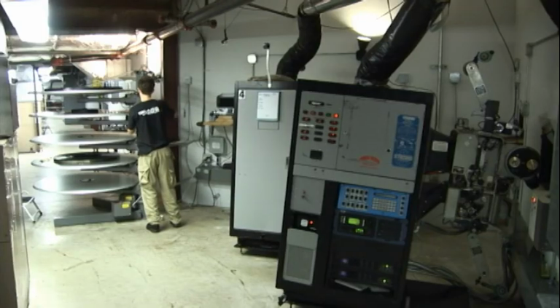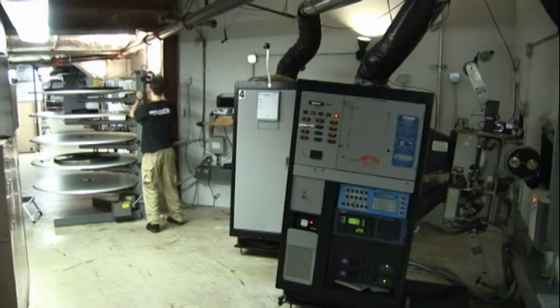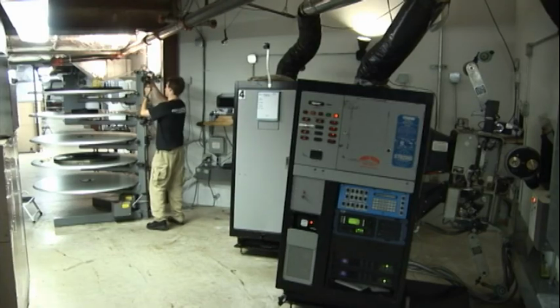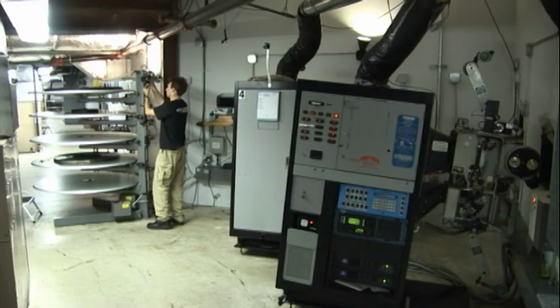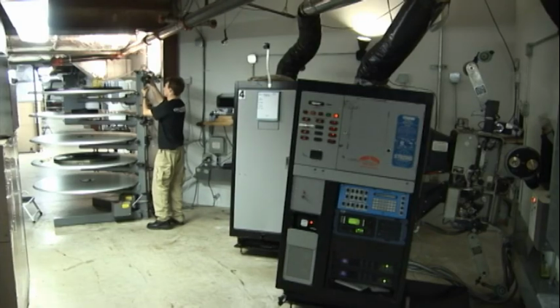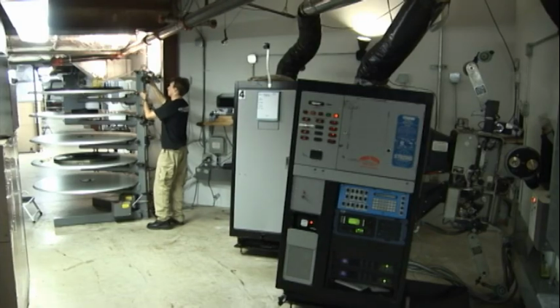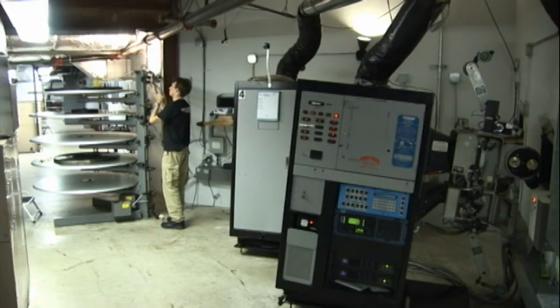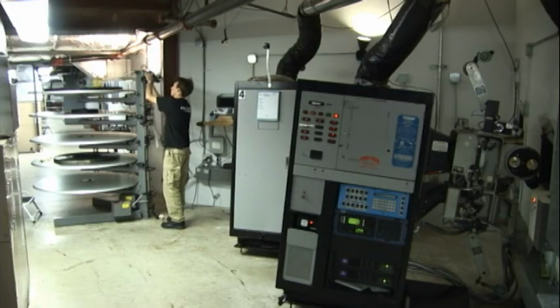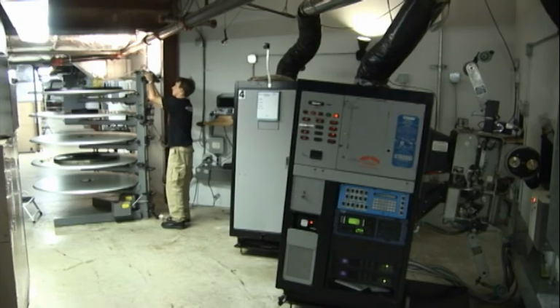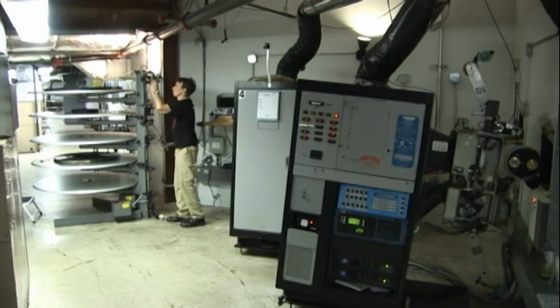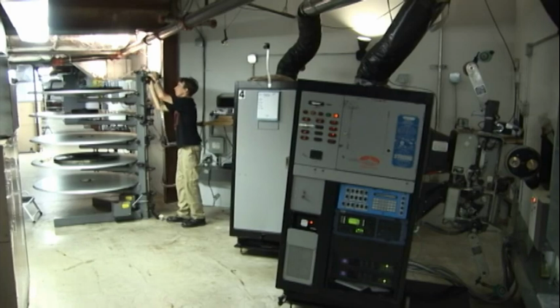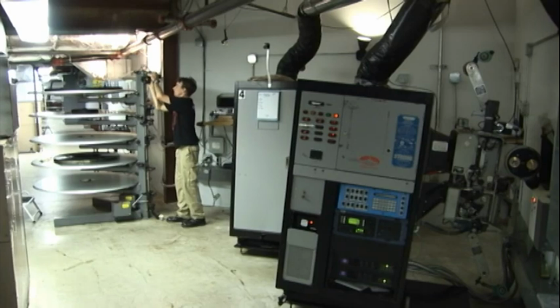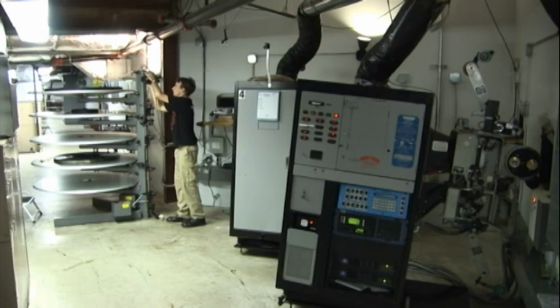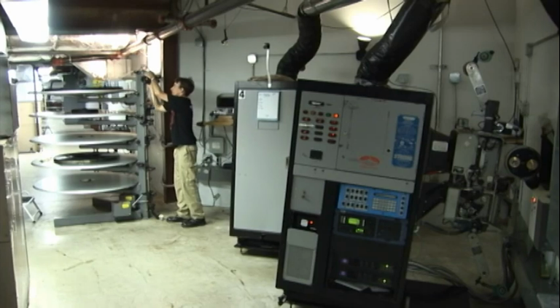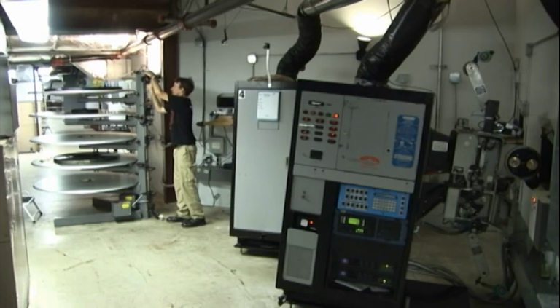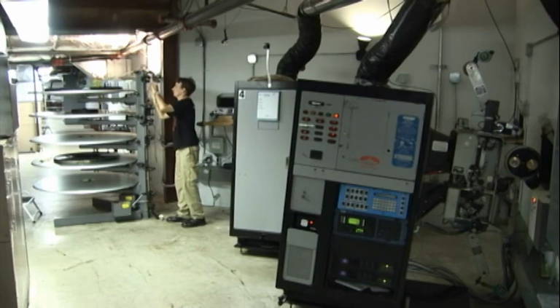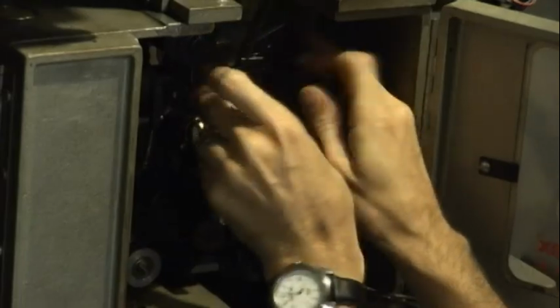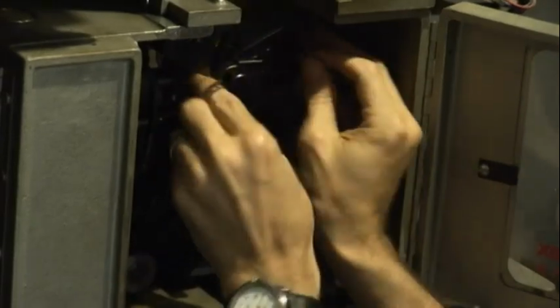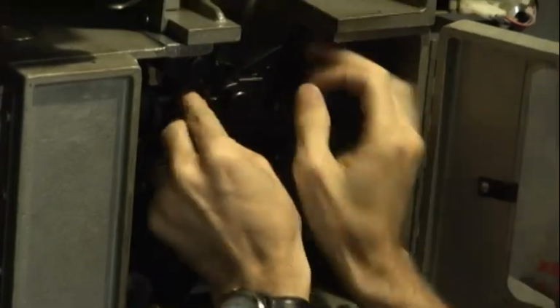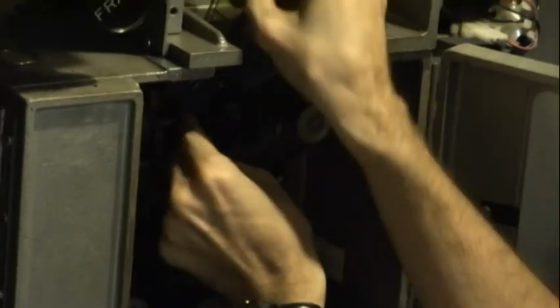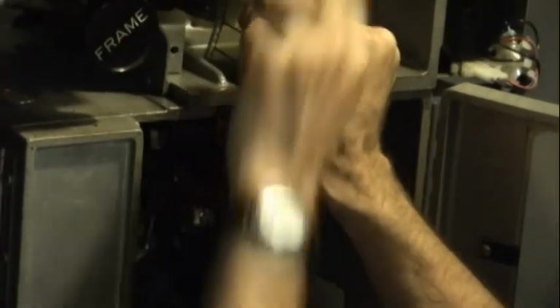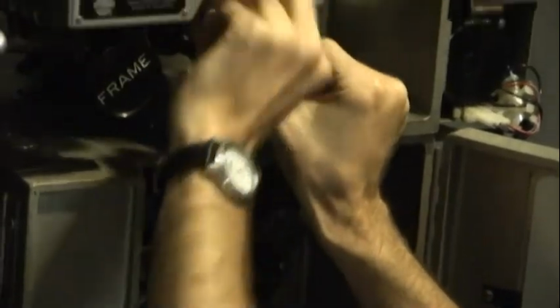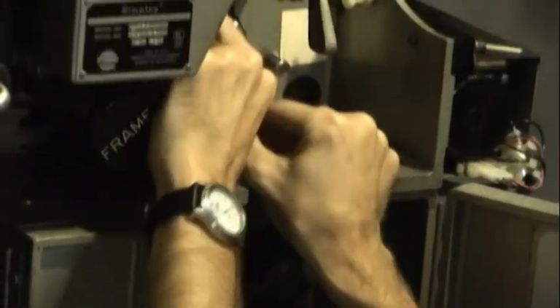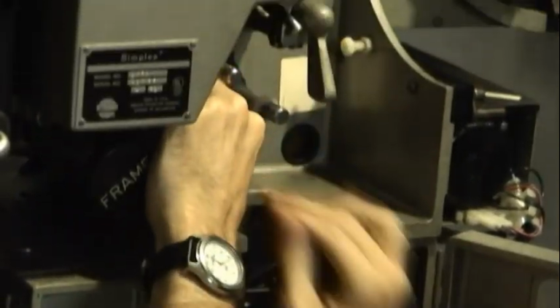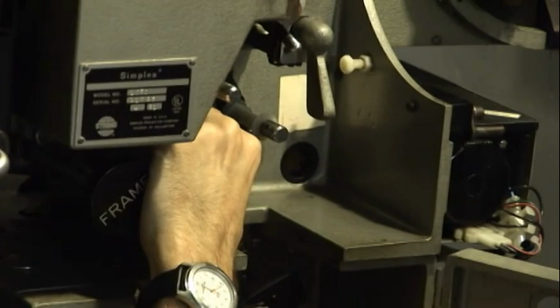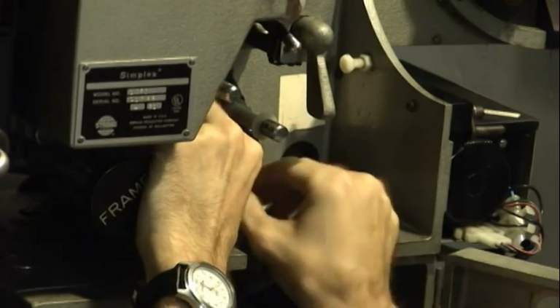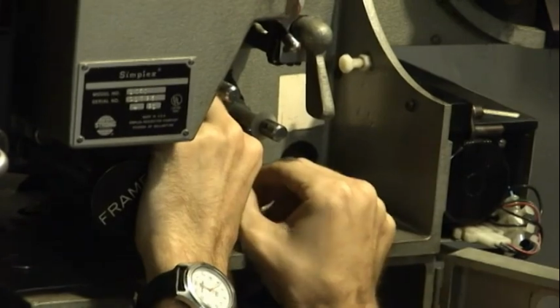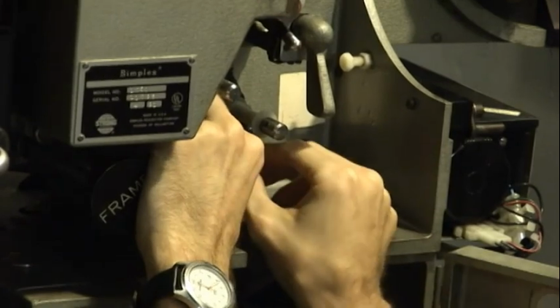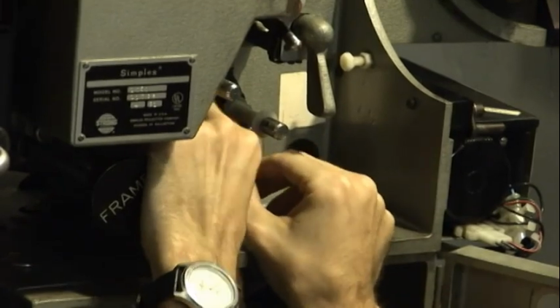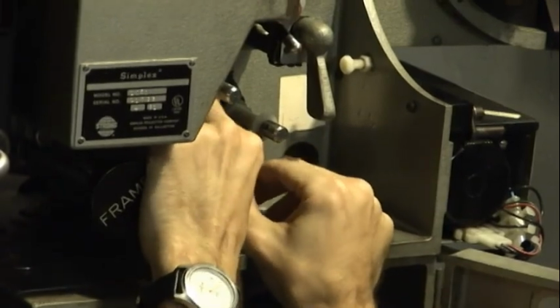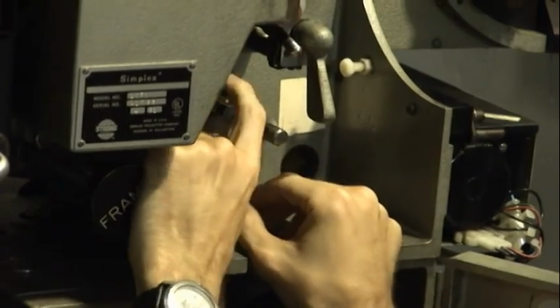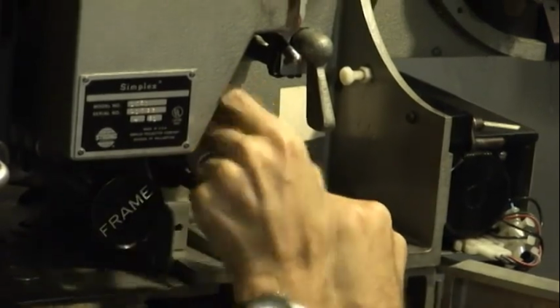The weary projectionist carefully seats the film around all of the A5's rollers. Now, the projectionist, more awake, threads the projector starting with the sound head.